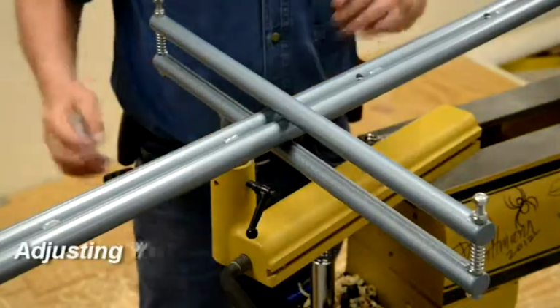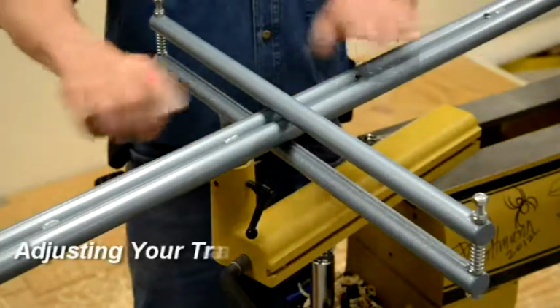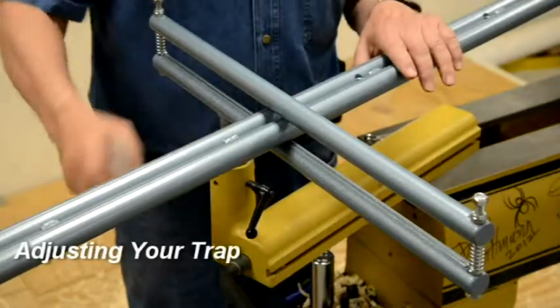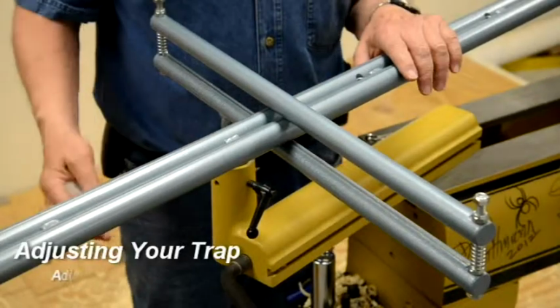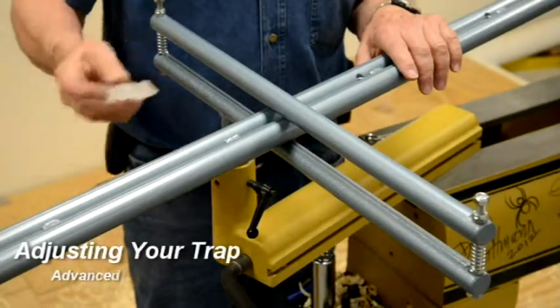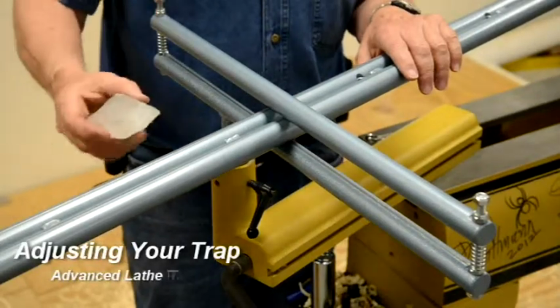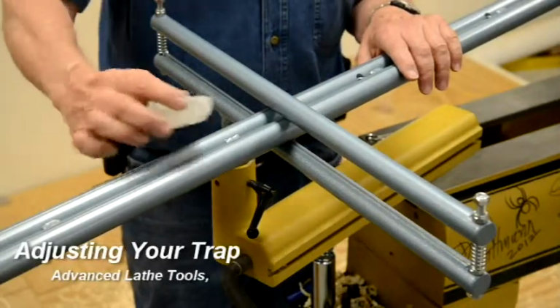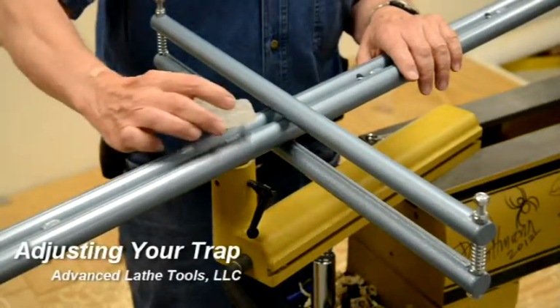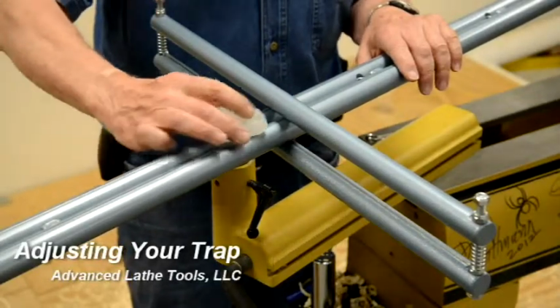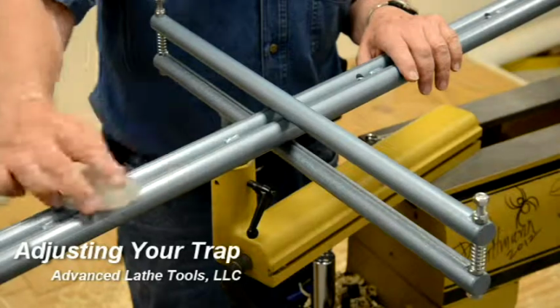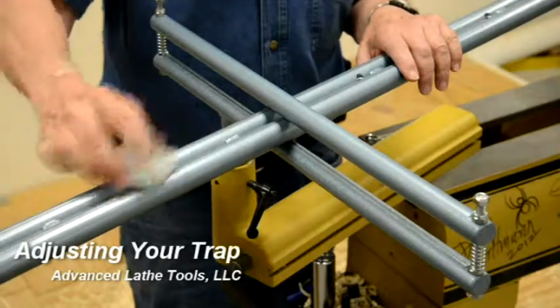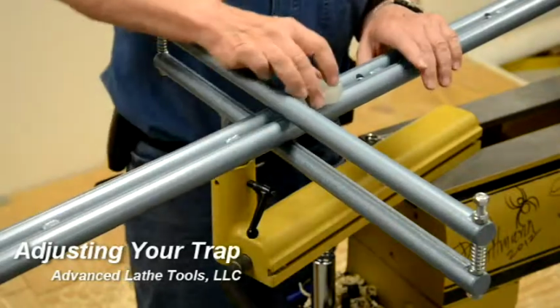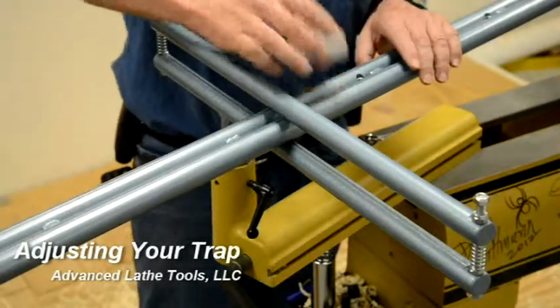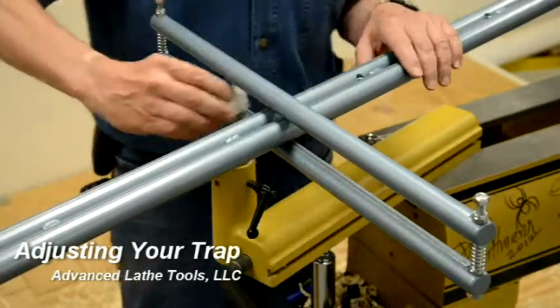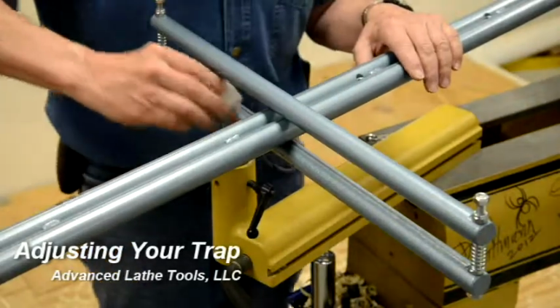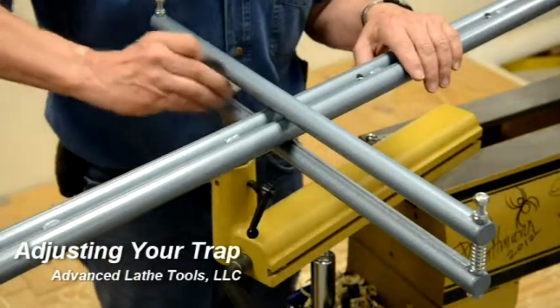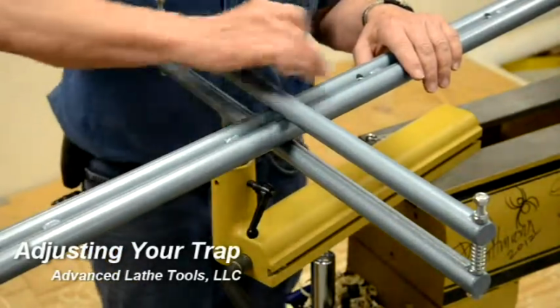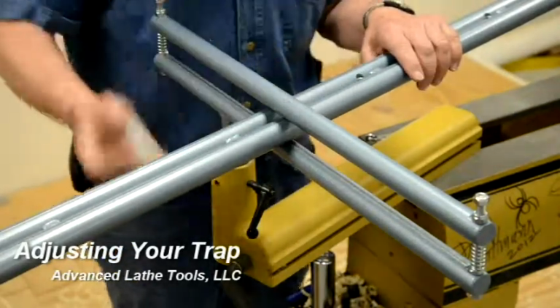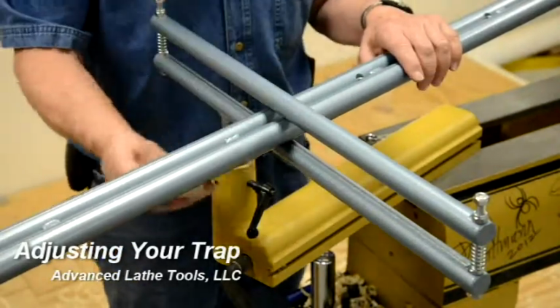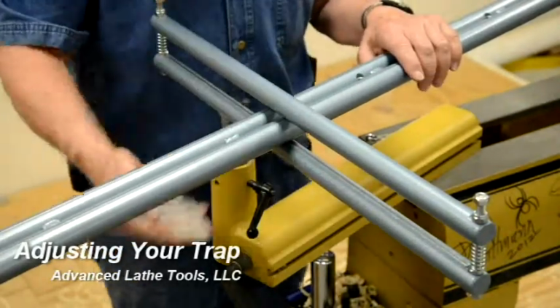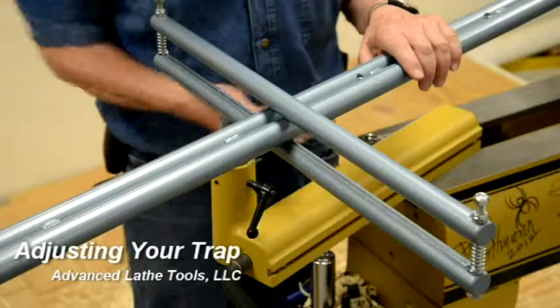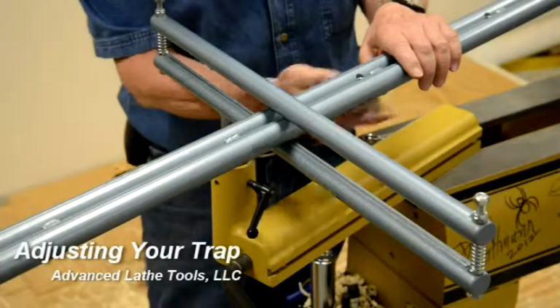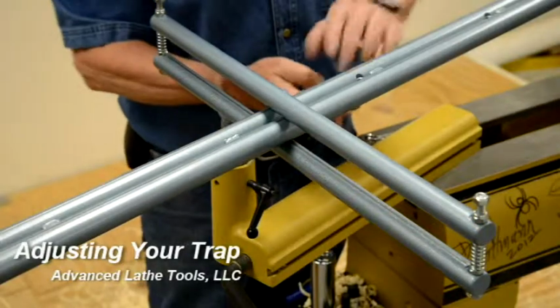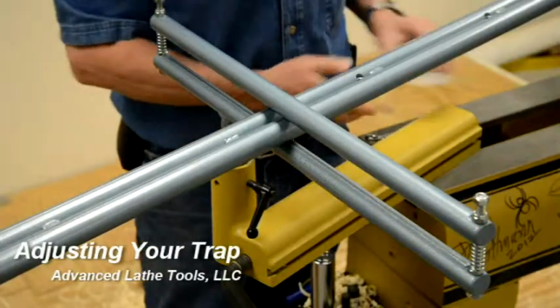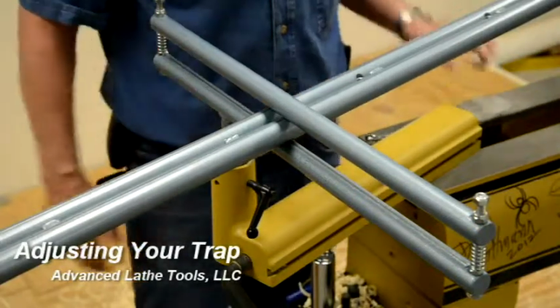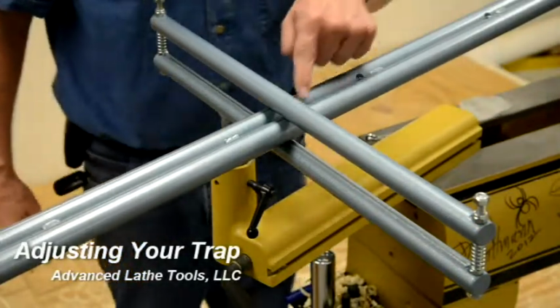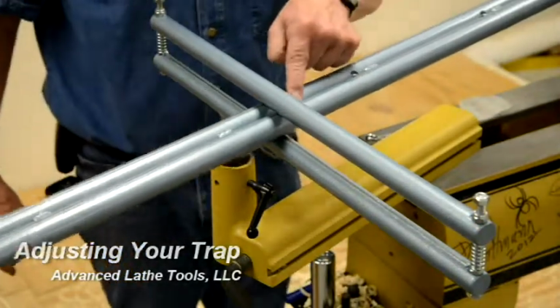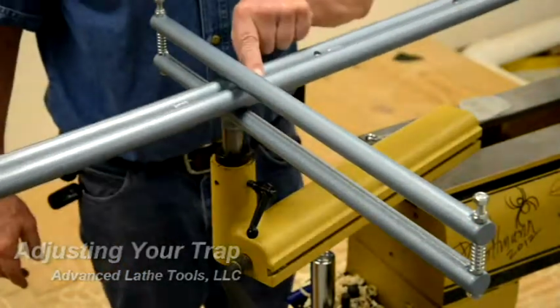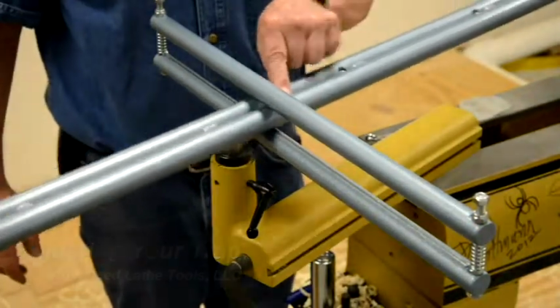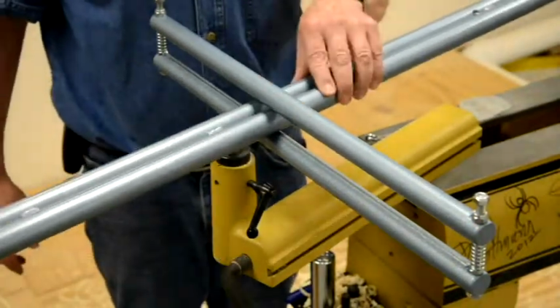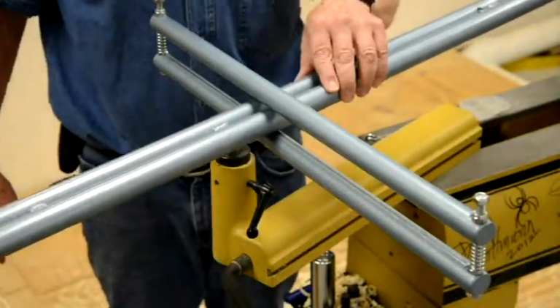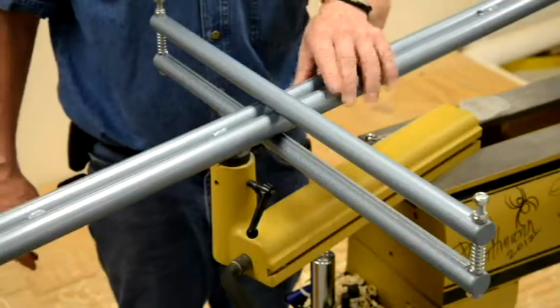When you set up your boring bar, one of the first things you should do is use some paraffin wax and rub it on all of the steel surfaces that will be rubbing against each other. That will make the bar move very easily within the trap, in any direction you want it to move.